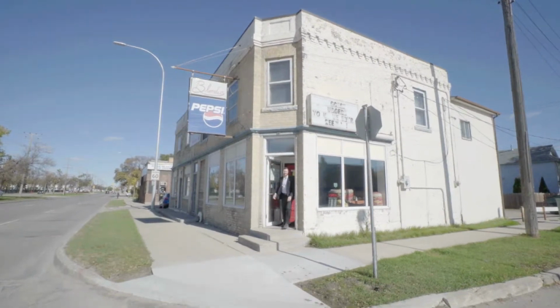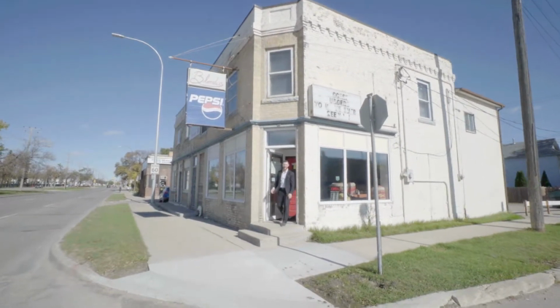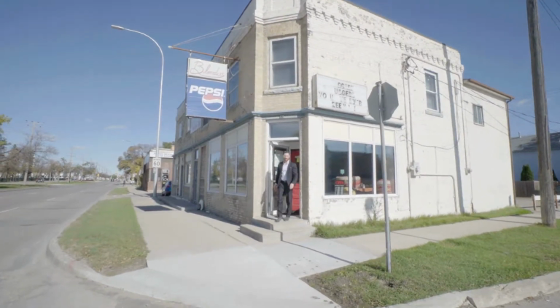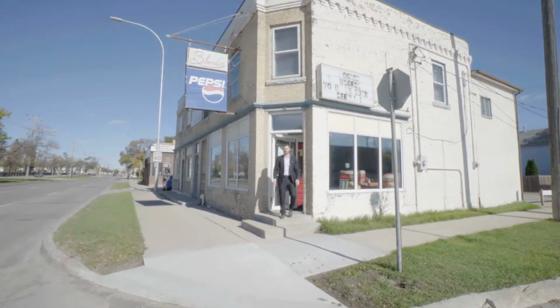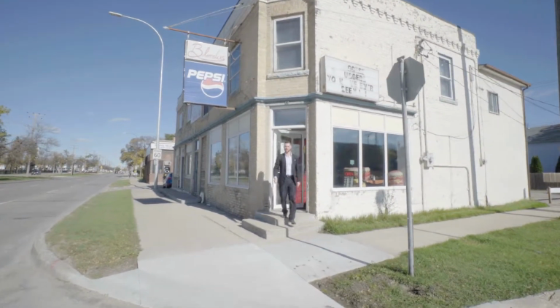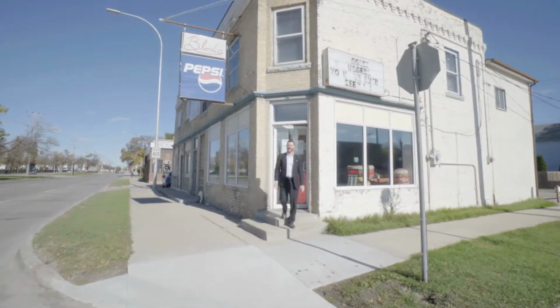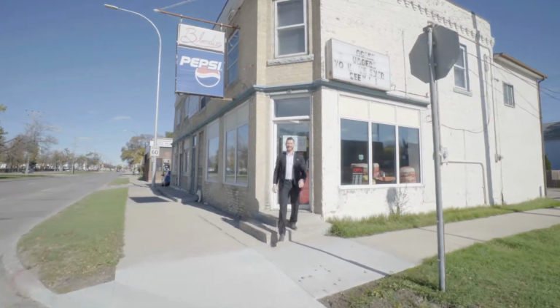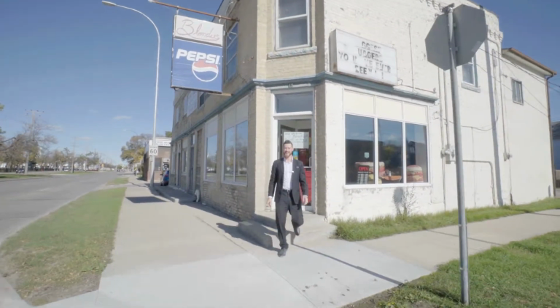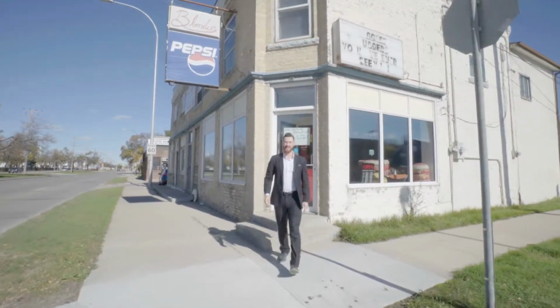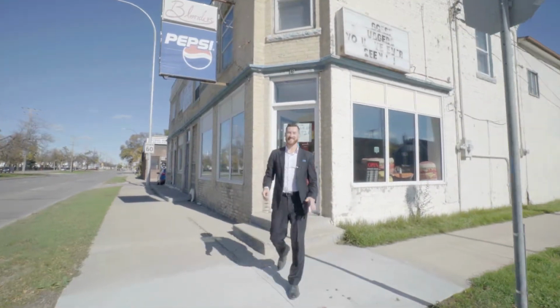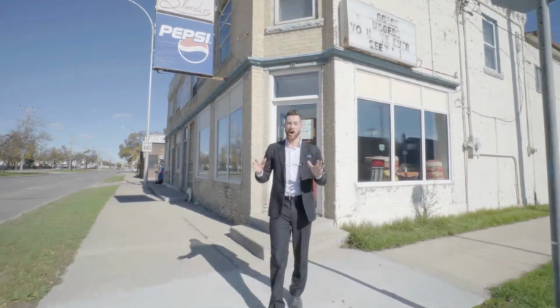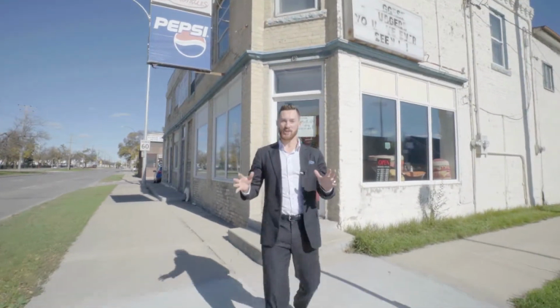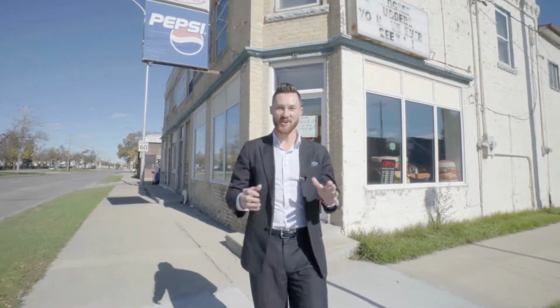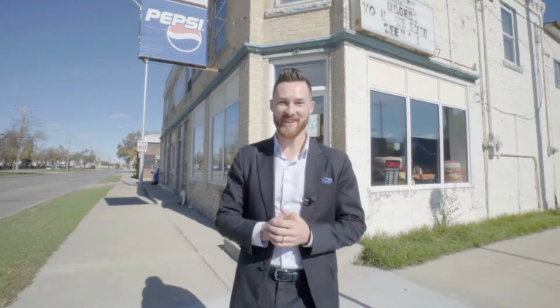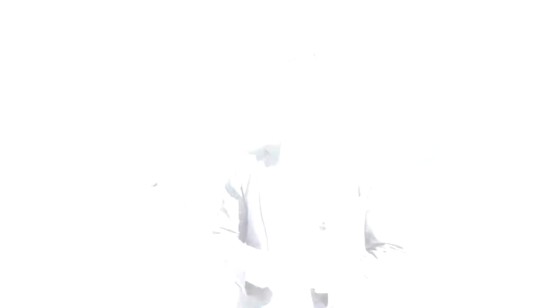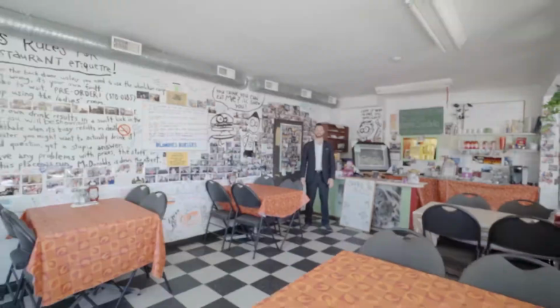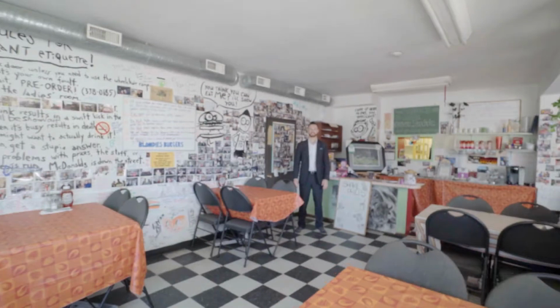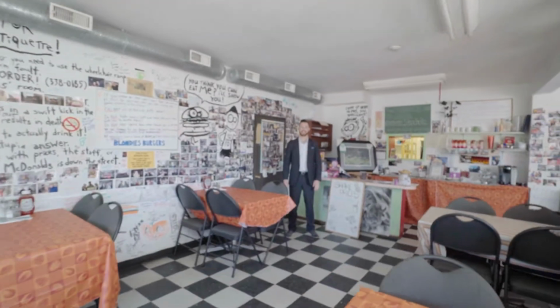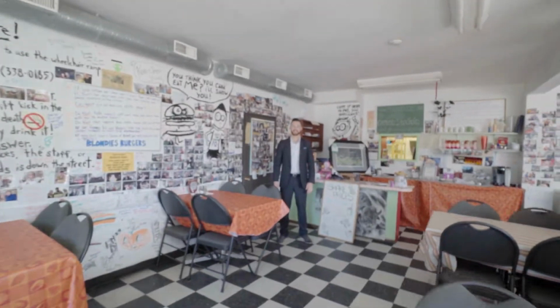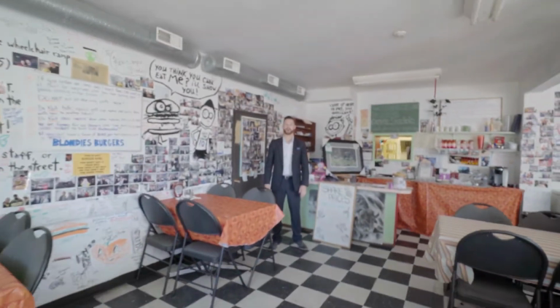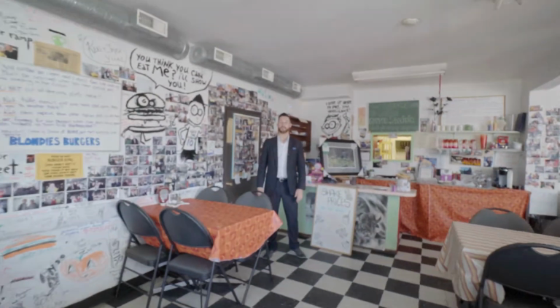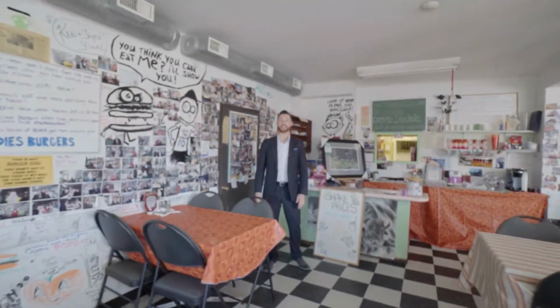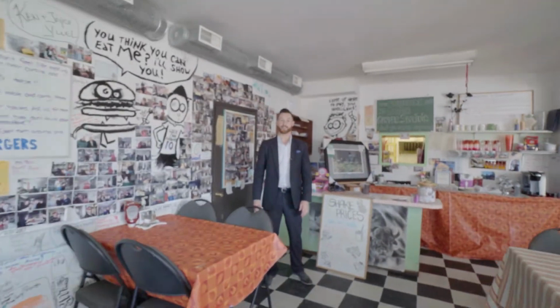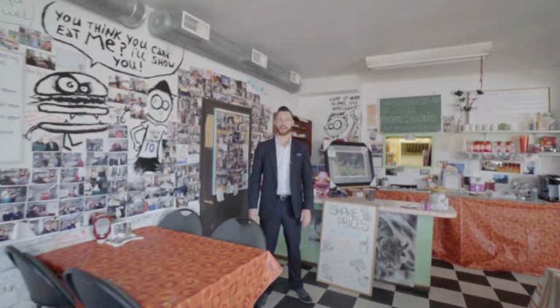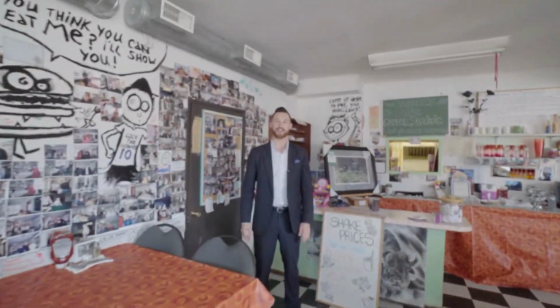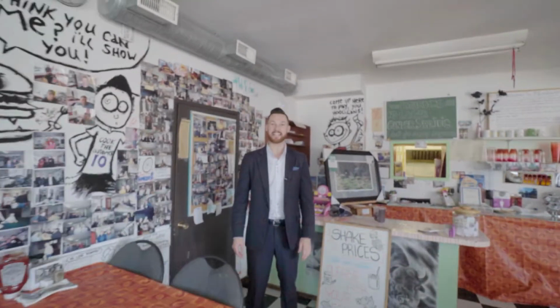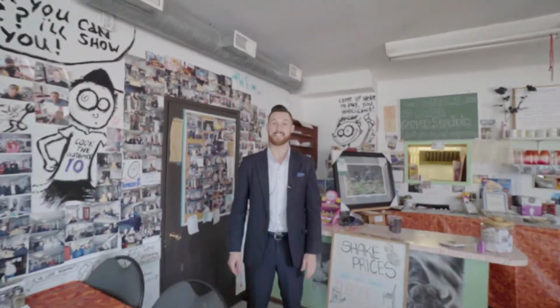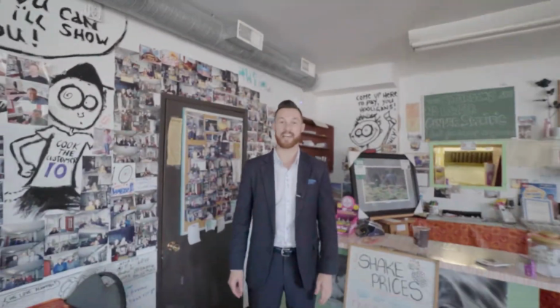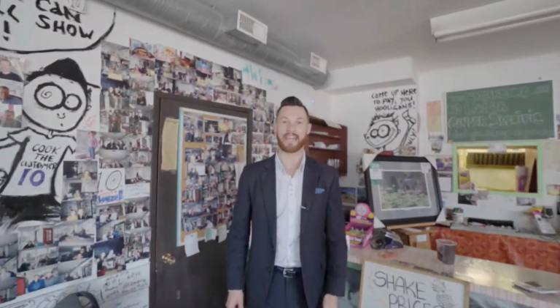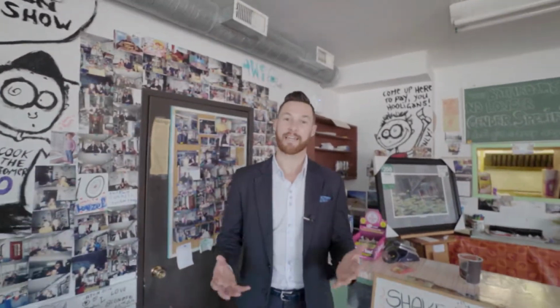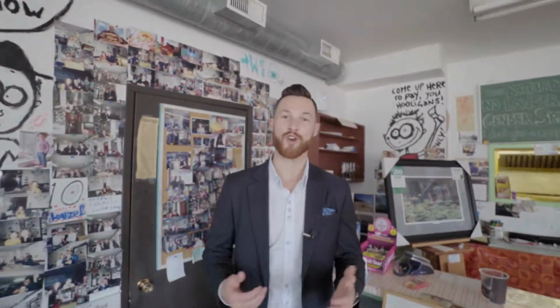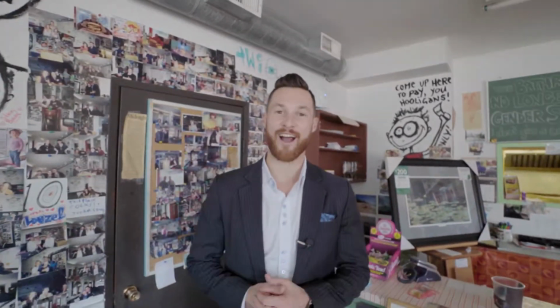Hi, I'm Joe Mark Wilsman and today I have an exciting opportunity to show you. The Blondies building is for sale here at 1969 Main. Let me show you around.